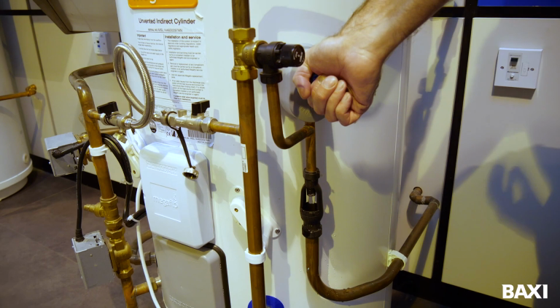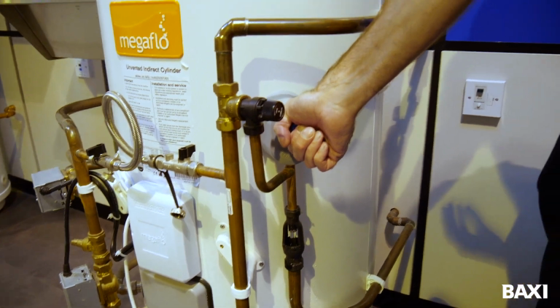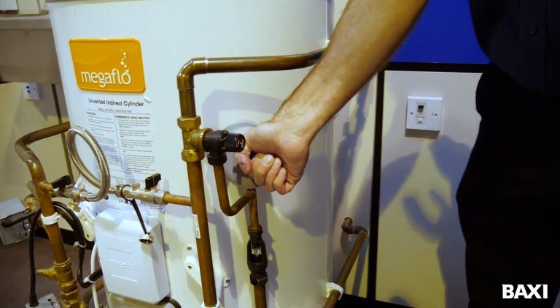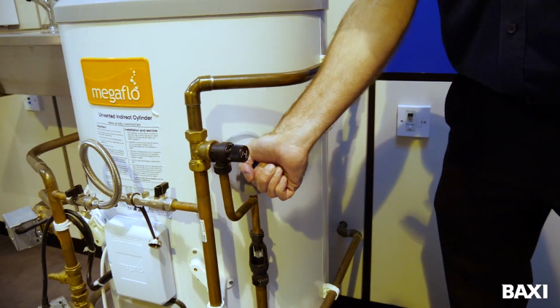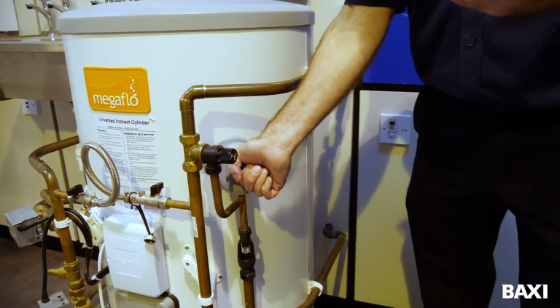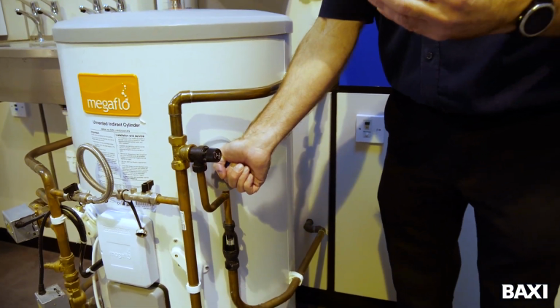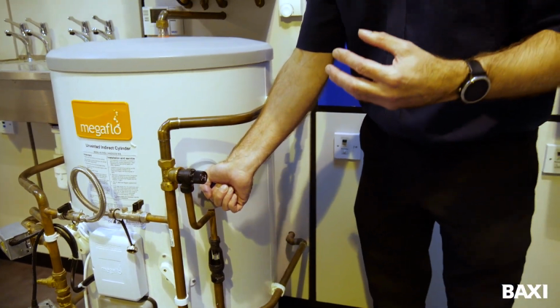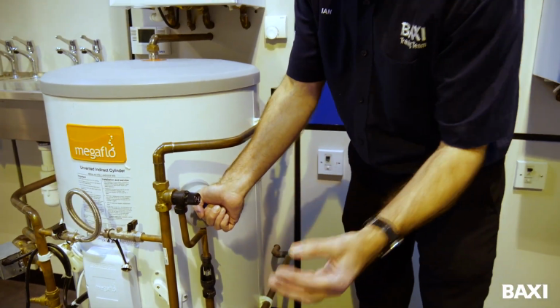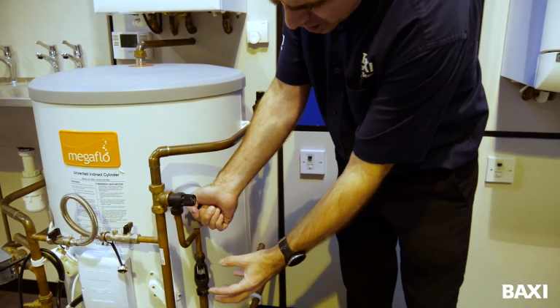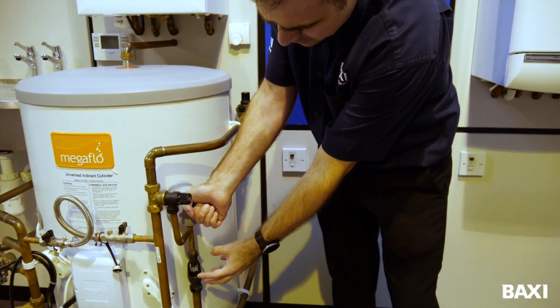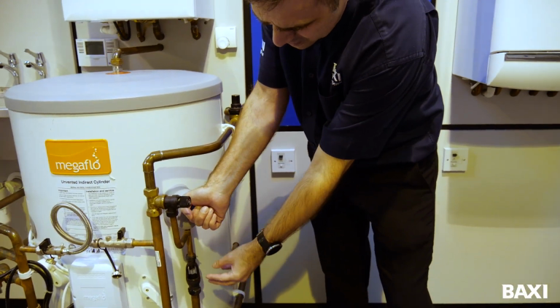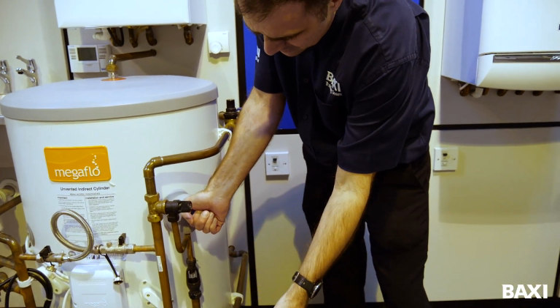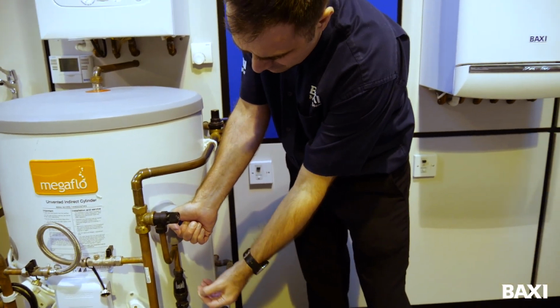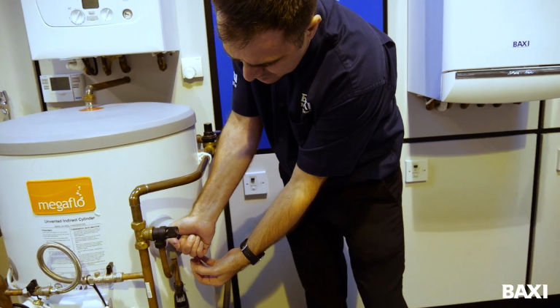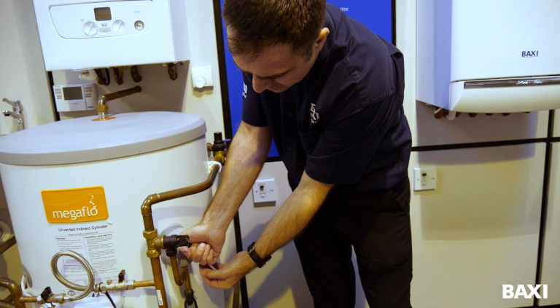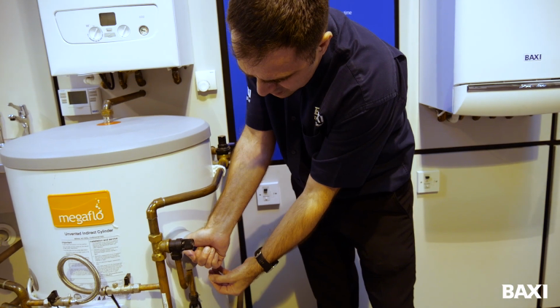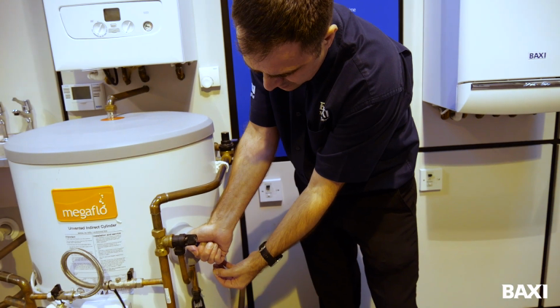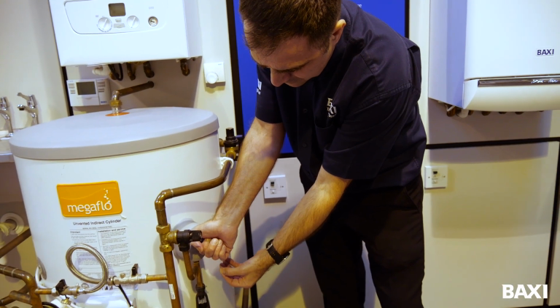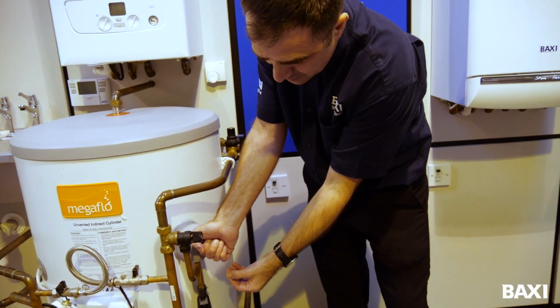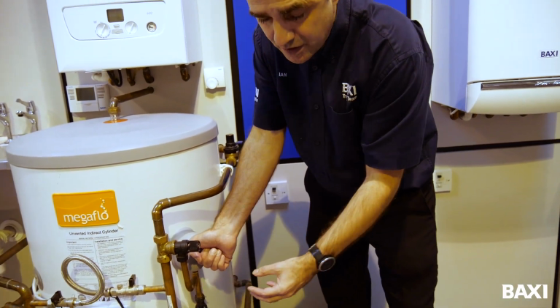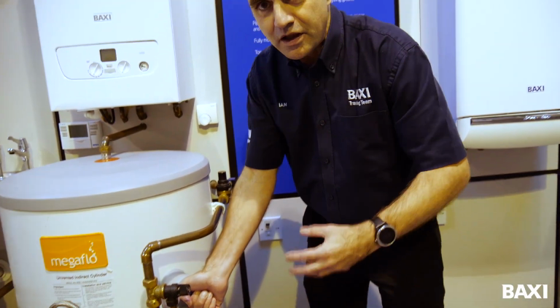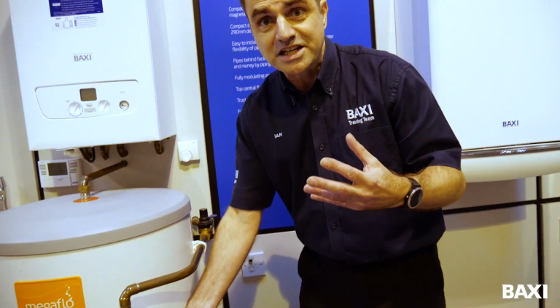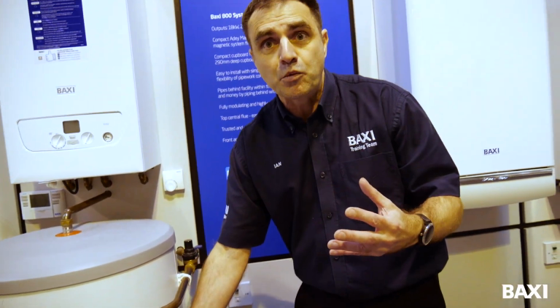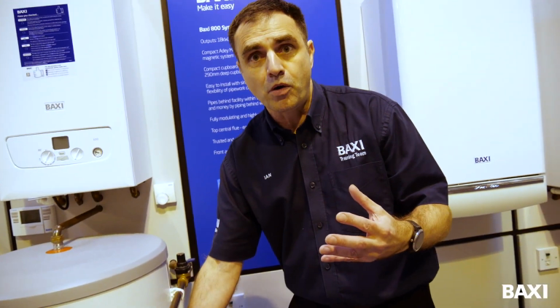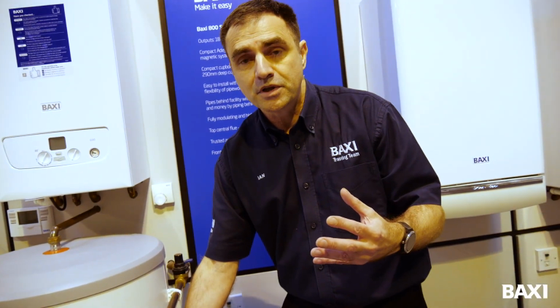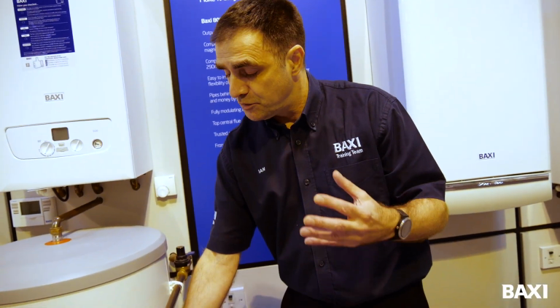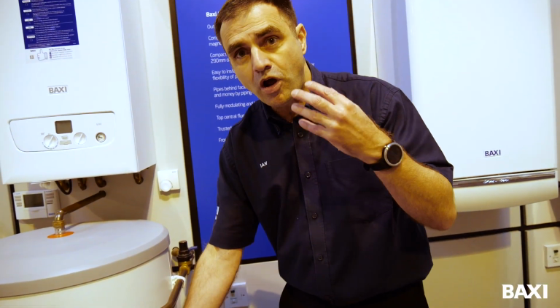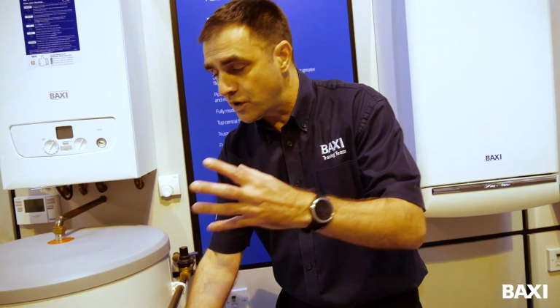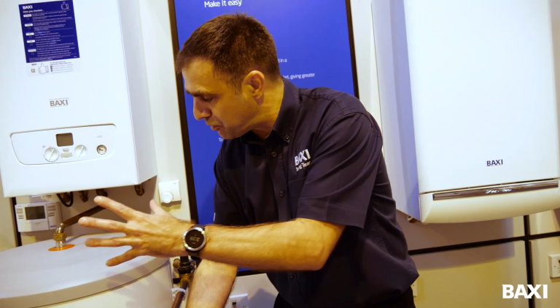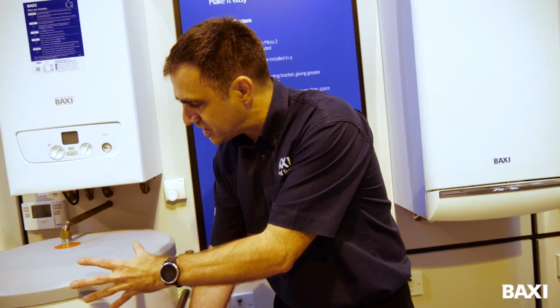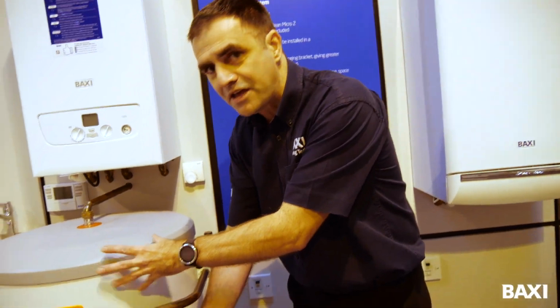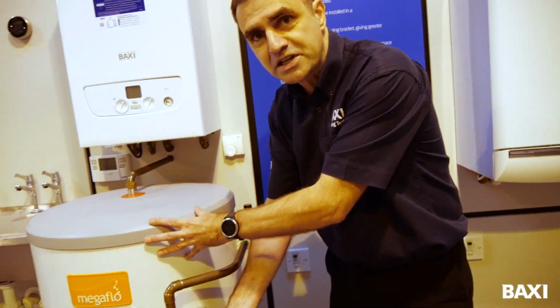Or I get water out of my tap and I get a gurgling noise in here where the air is being sucked into the cylinder. That's exactly what I want, because what I'm doing is replacing the air that's missing from my cylinder.